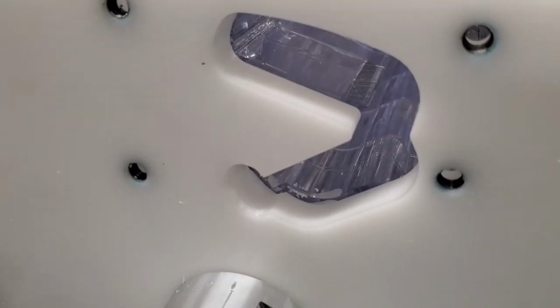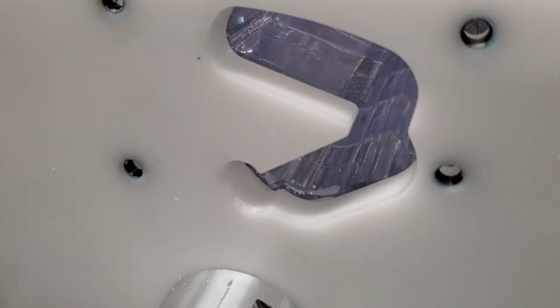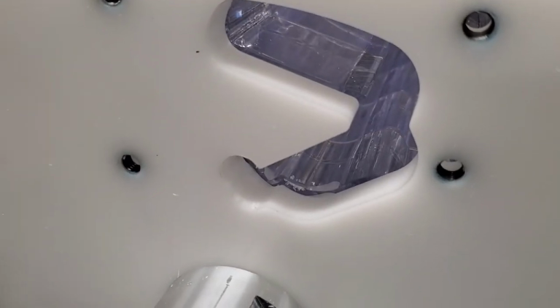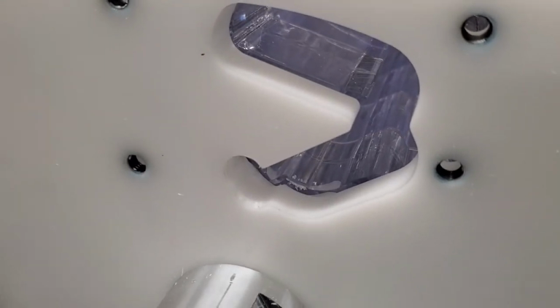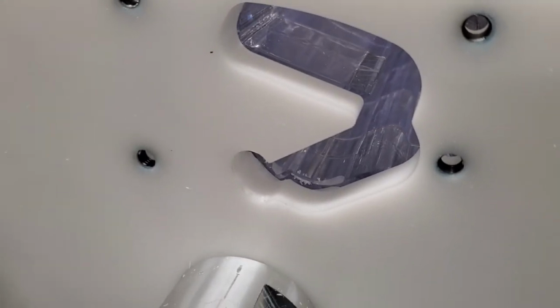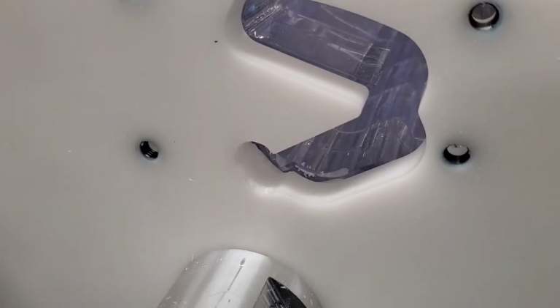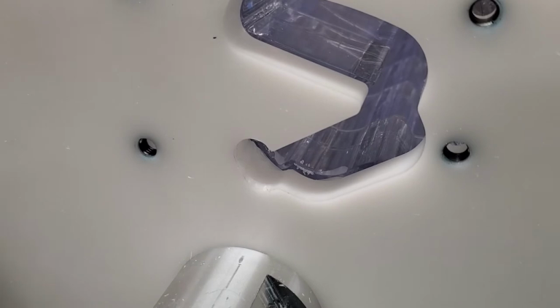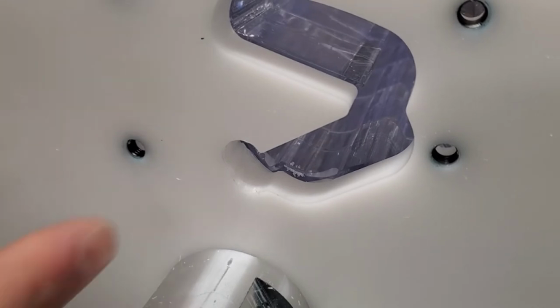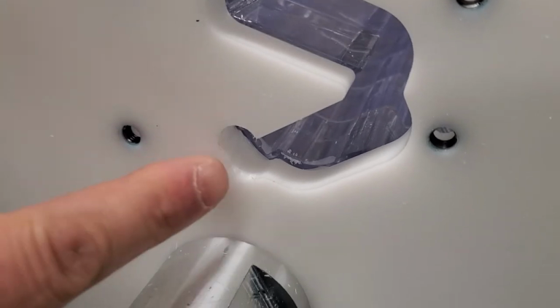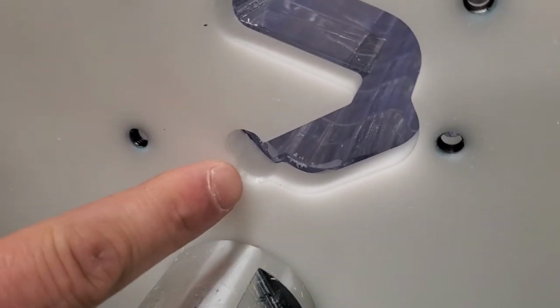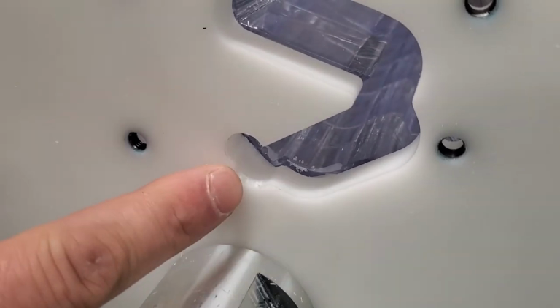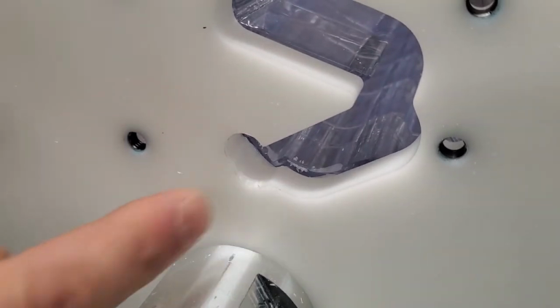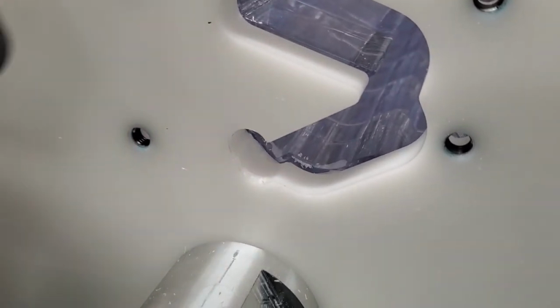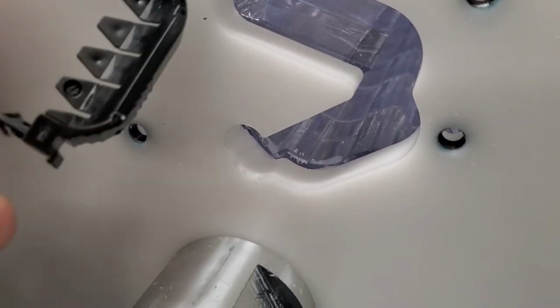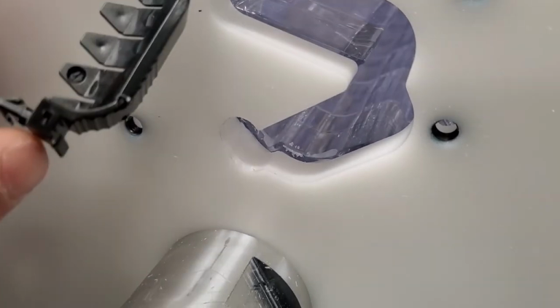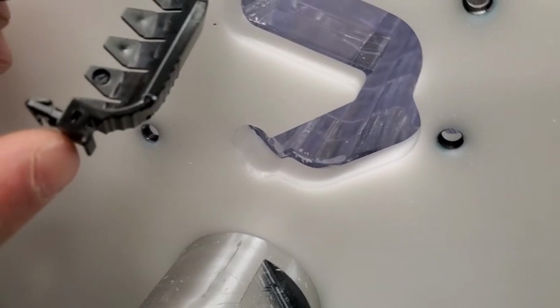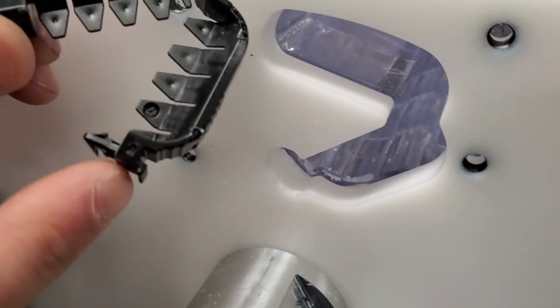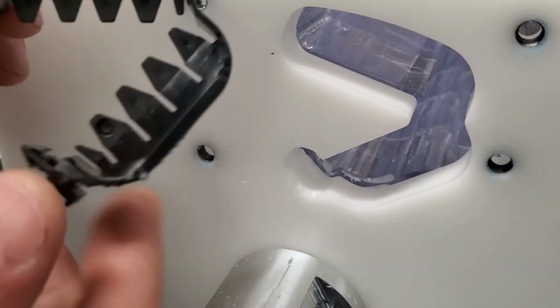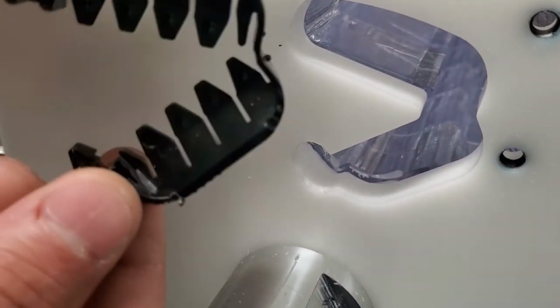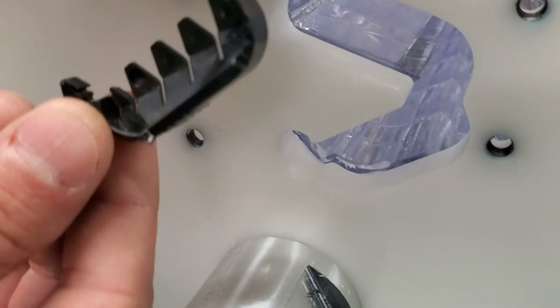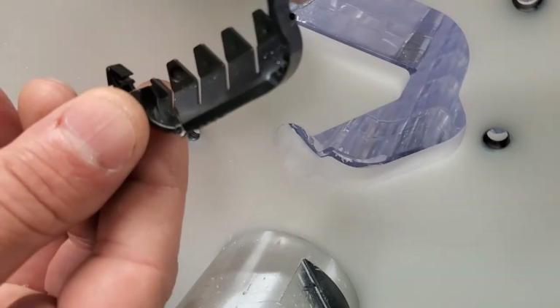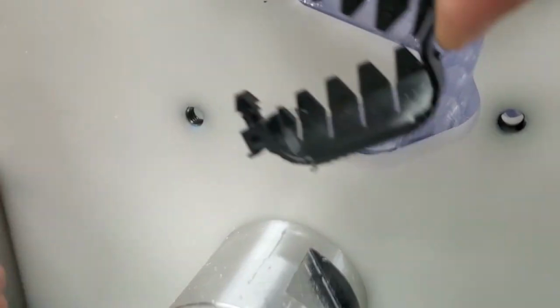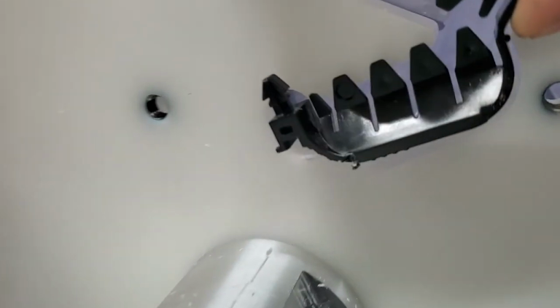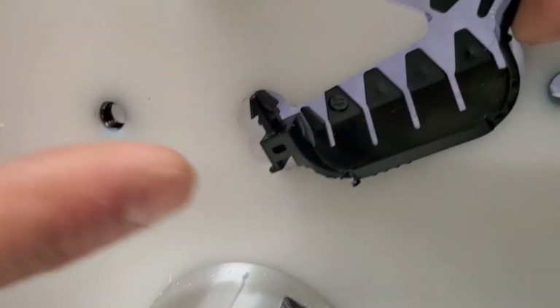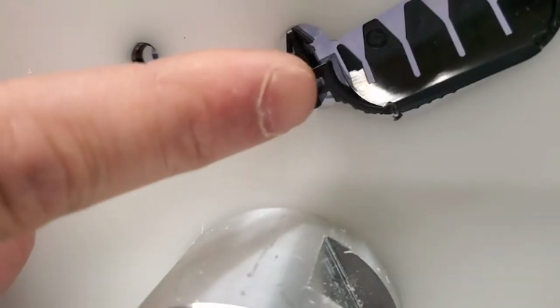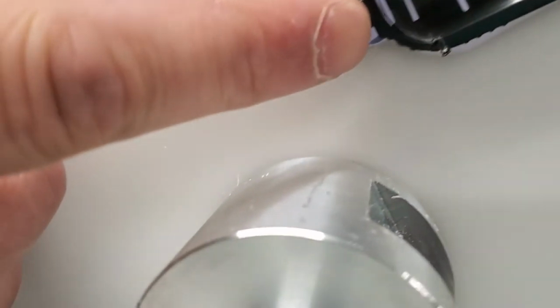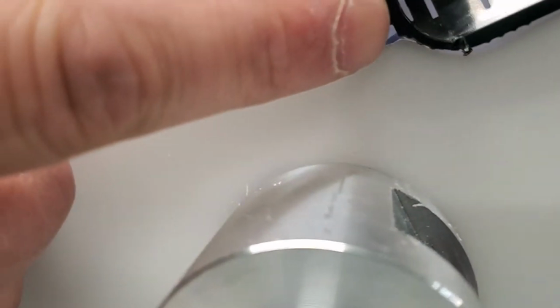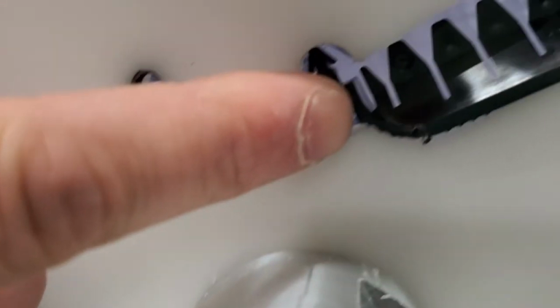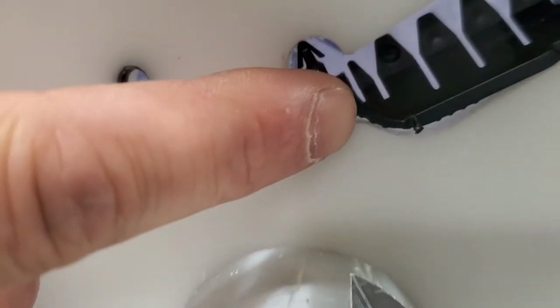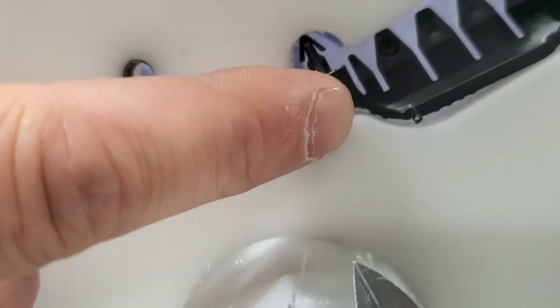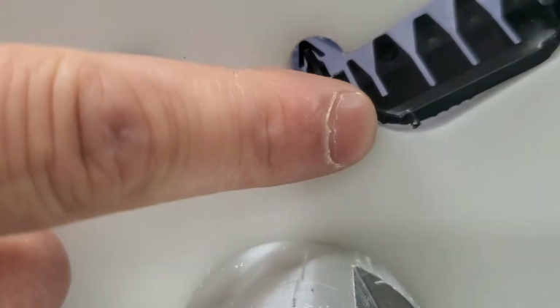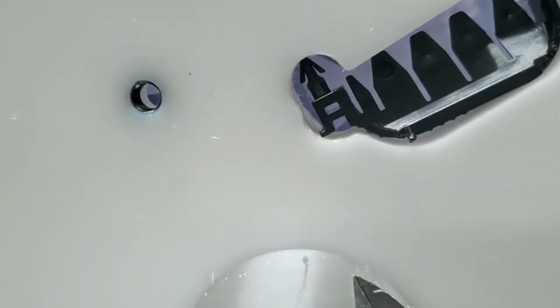With these new style clips, there also needs to be a little change down over here in order for that piece to slide through. Once this is done, you should be able to sit in here with no obstructions.